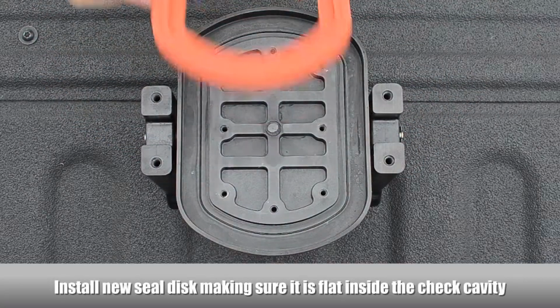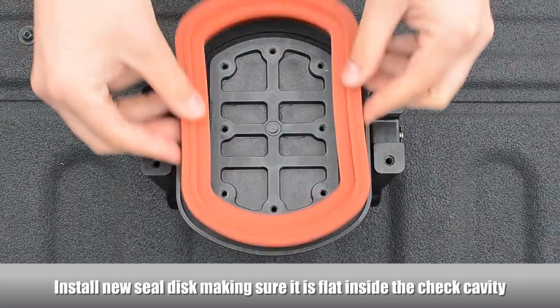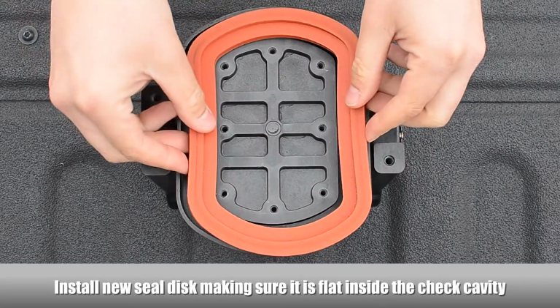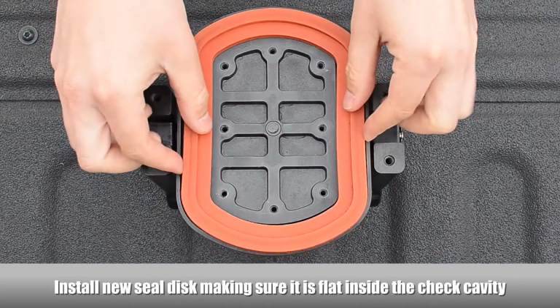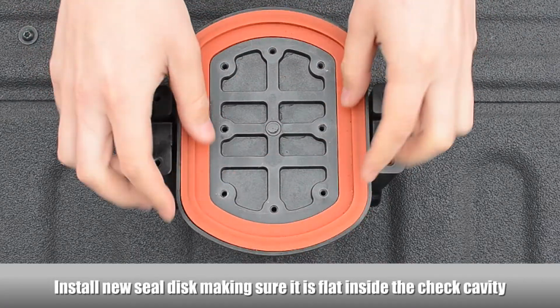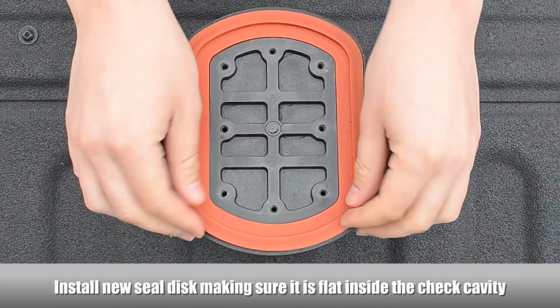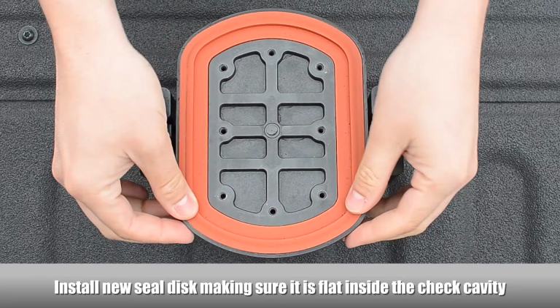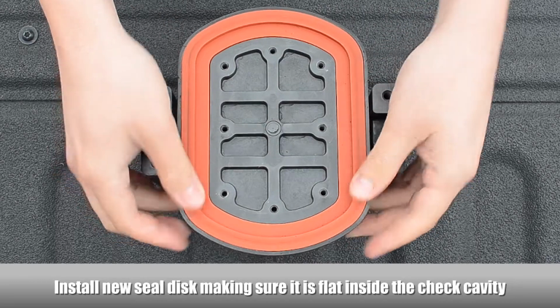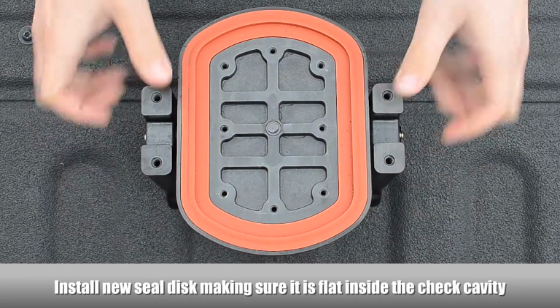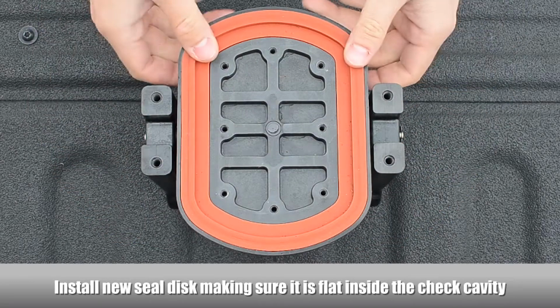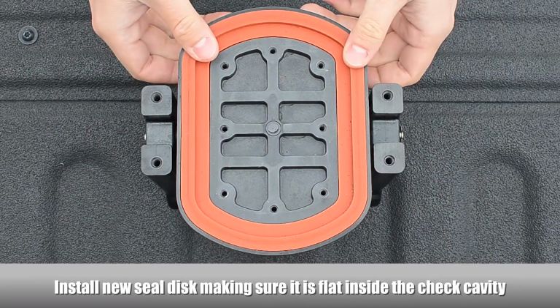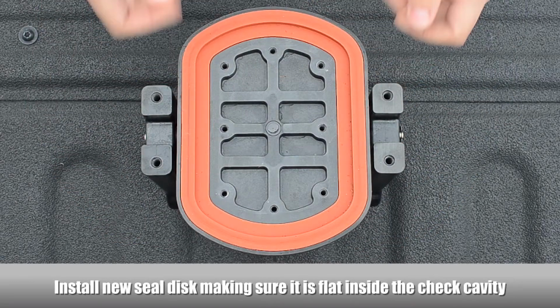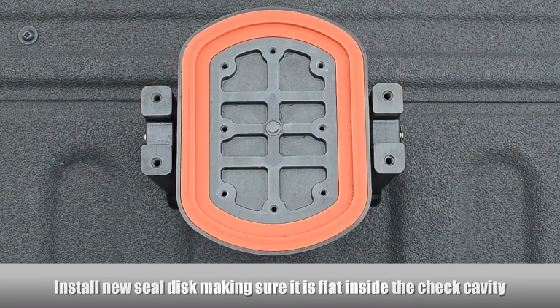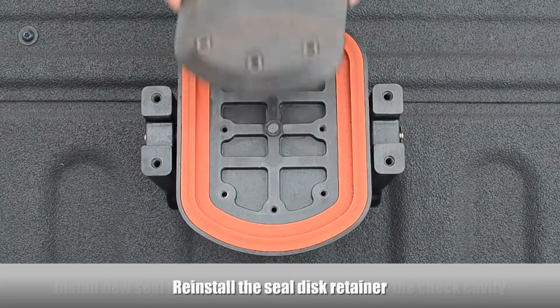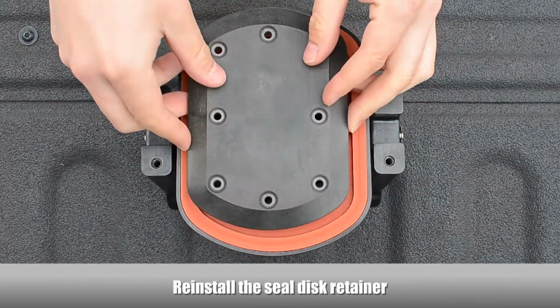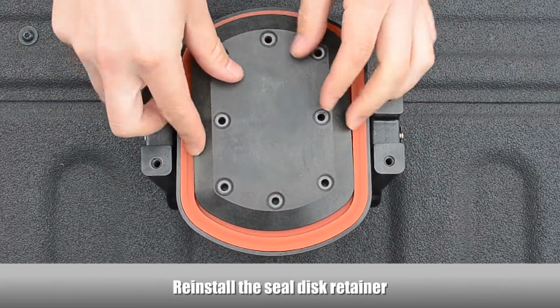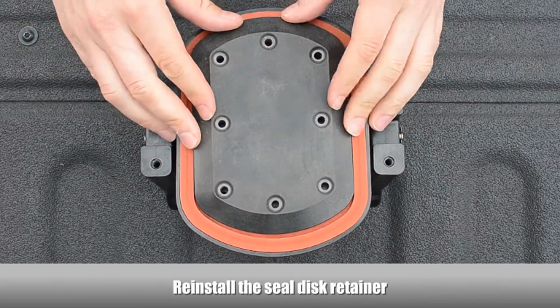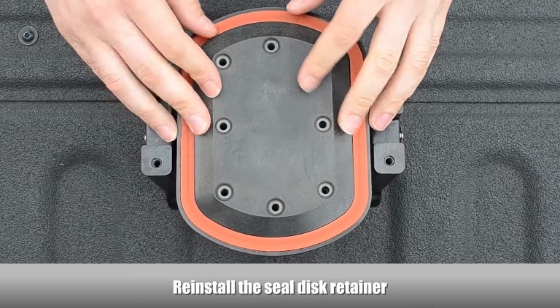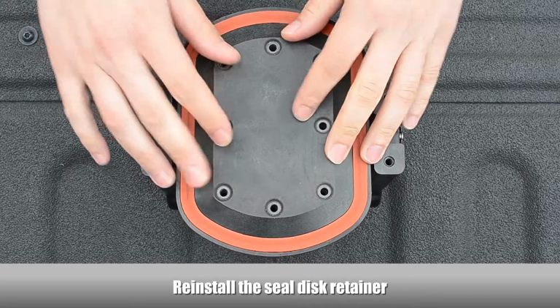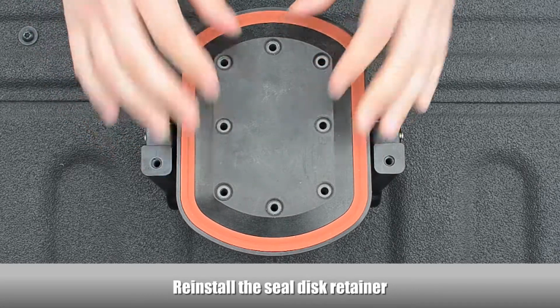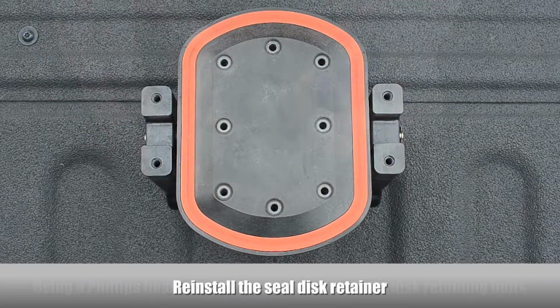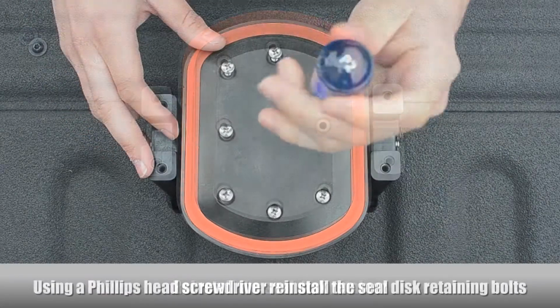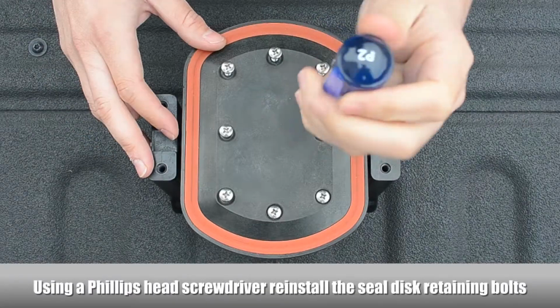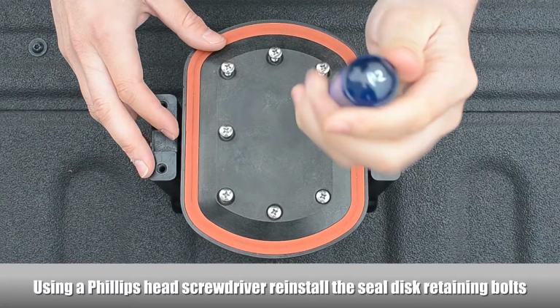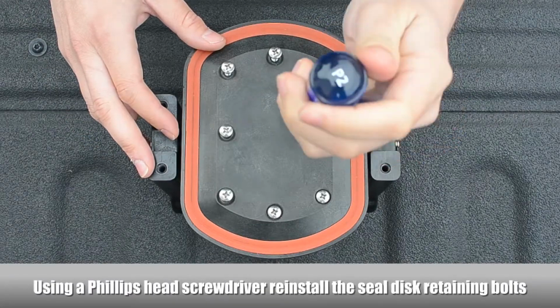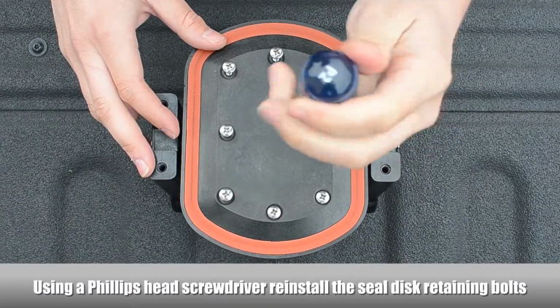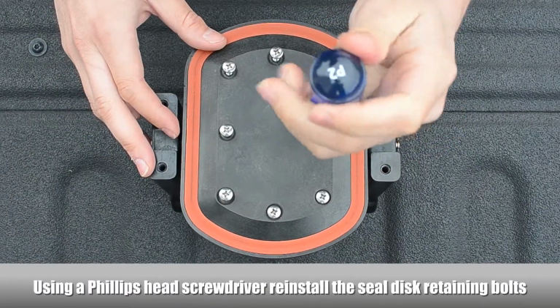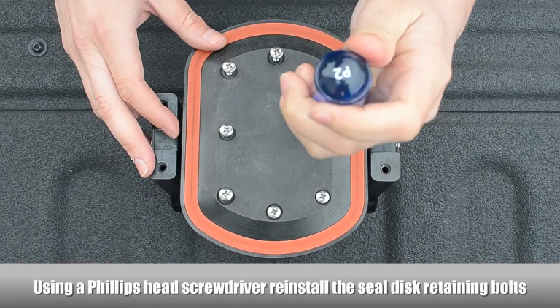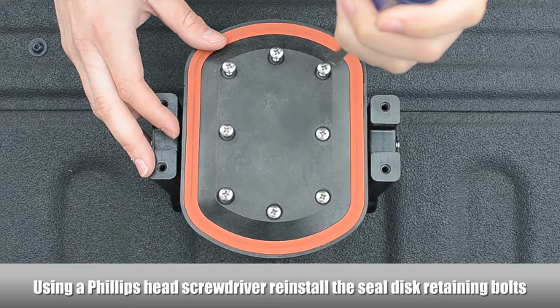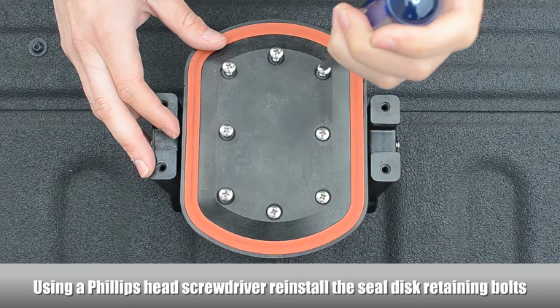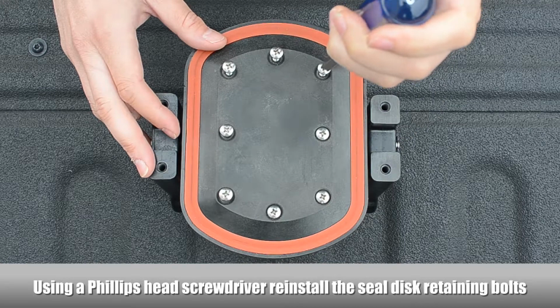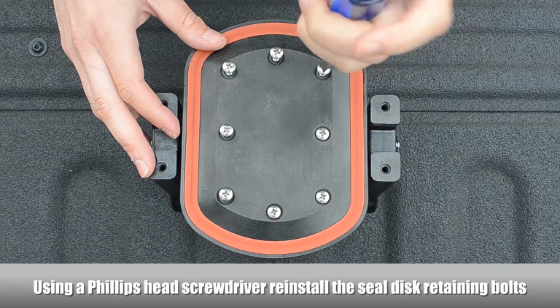Install the new seal disc, making sure it is completely flat inside the check cavity. Reinstall the seal disc retainer. Using a Phillips head screwdriver, reinstall the seal disc retainer screws.